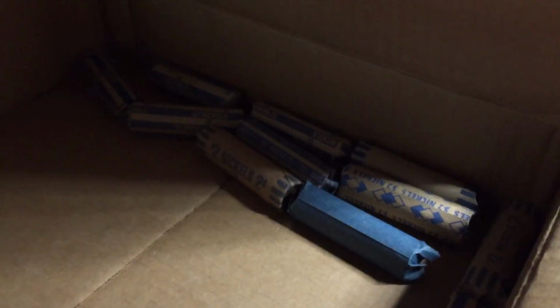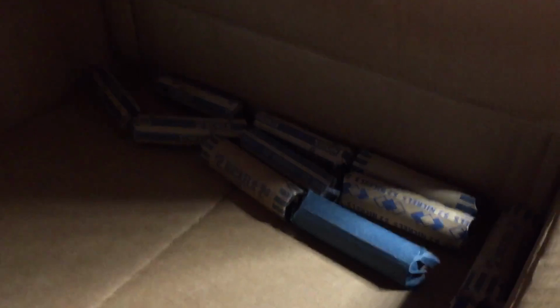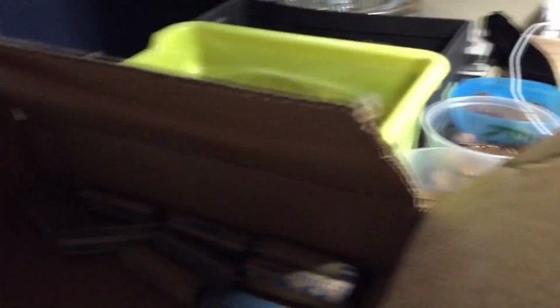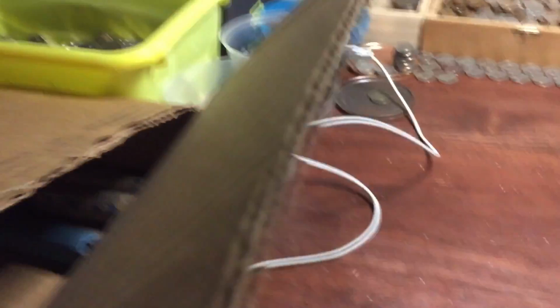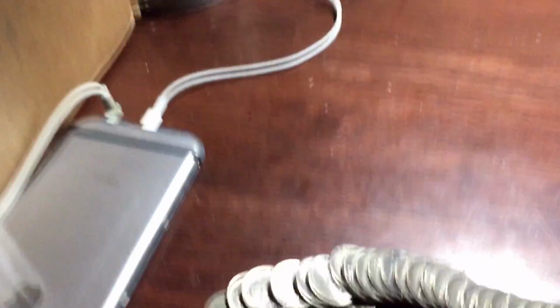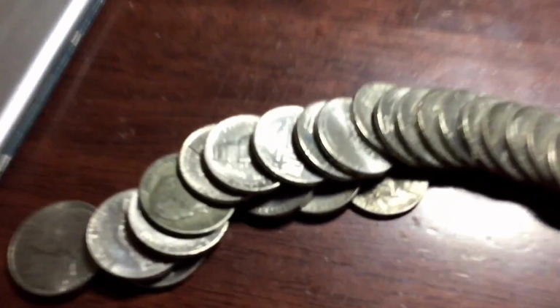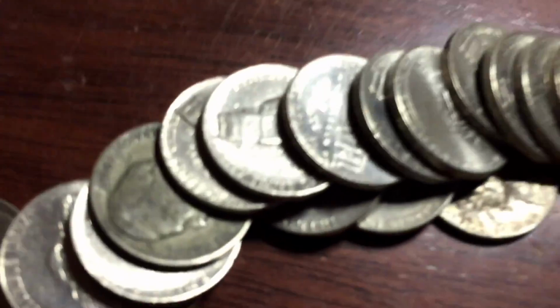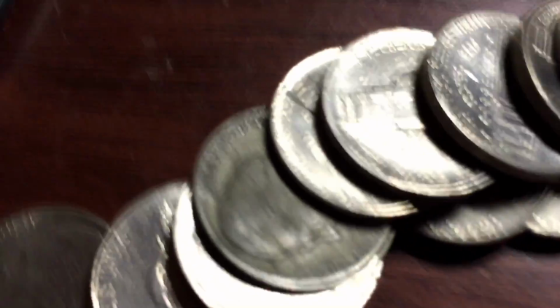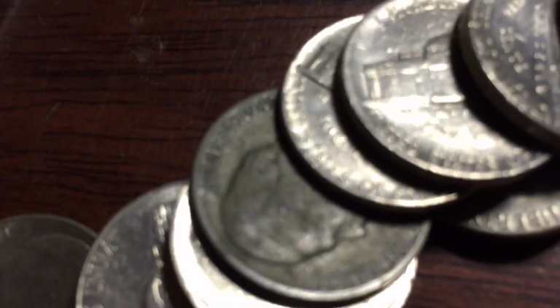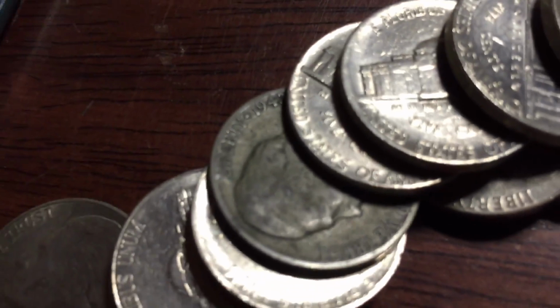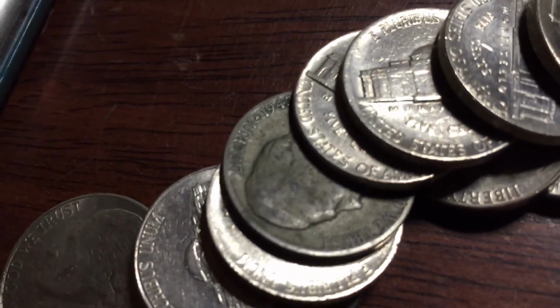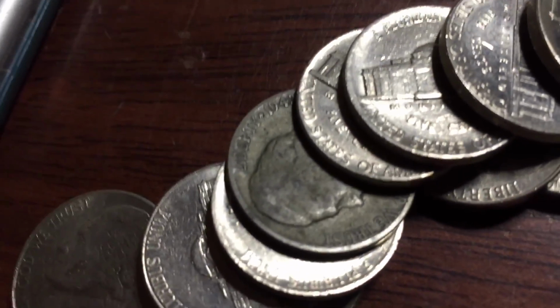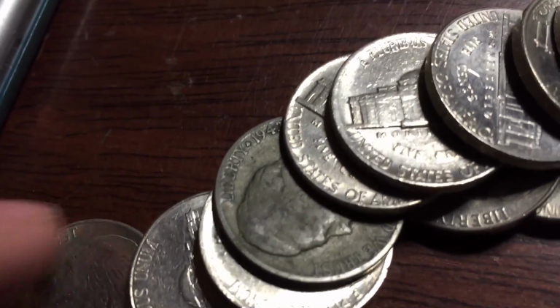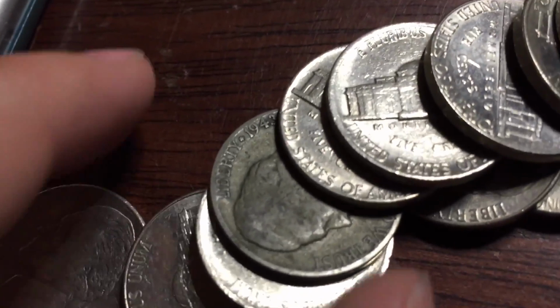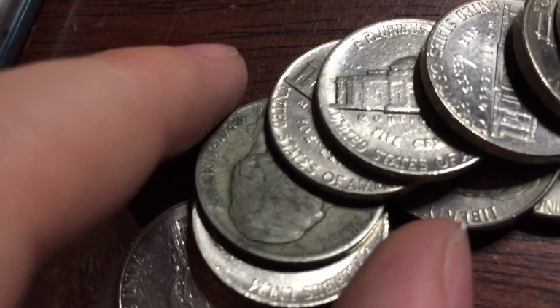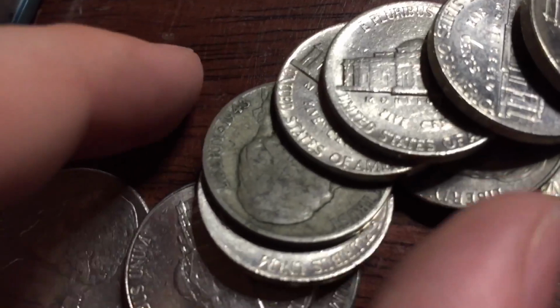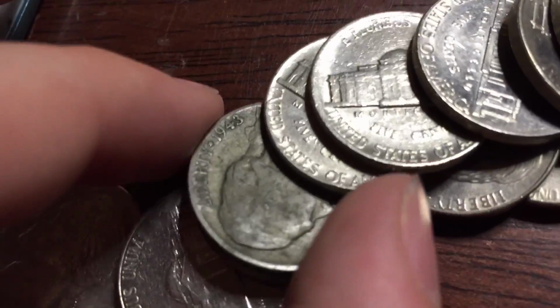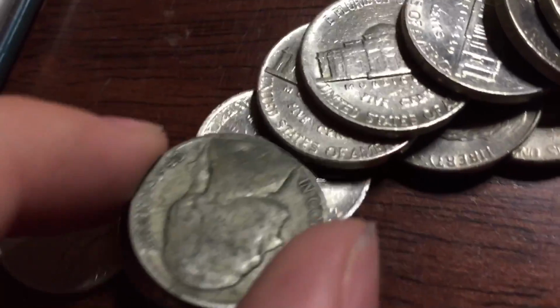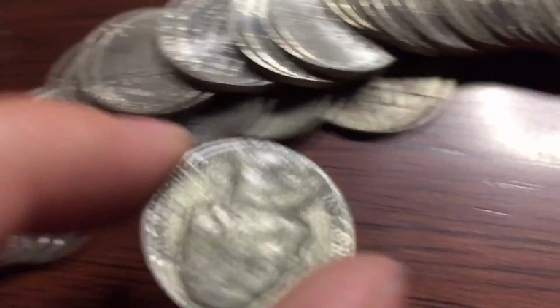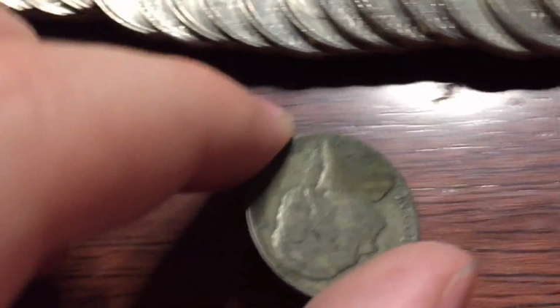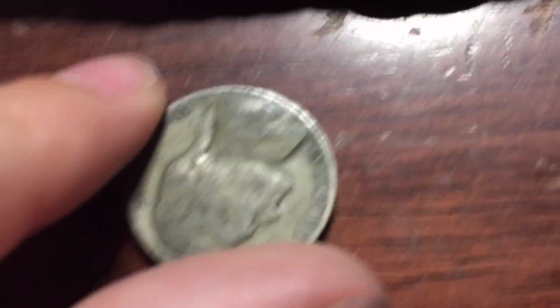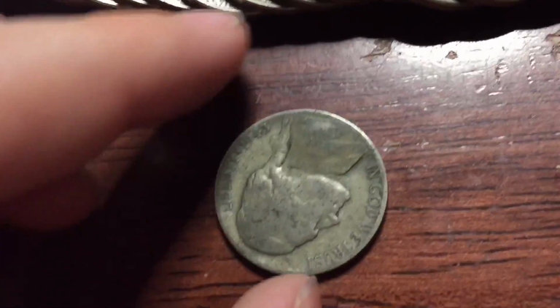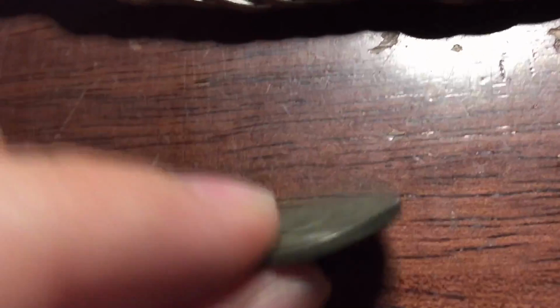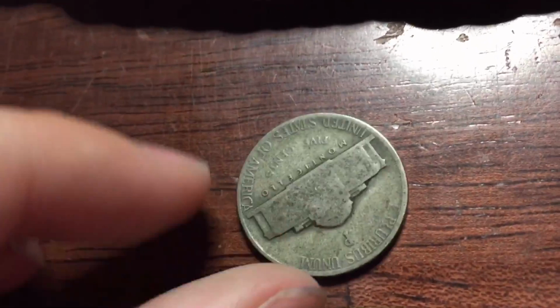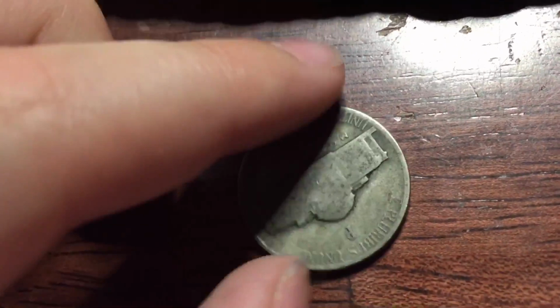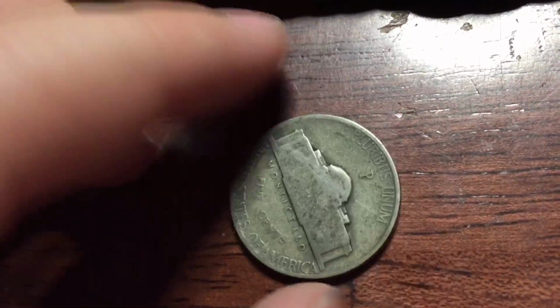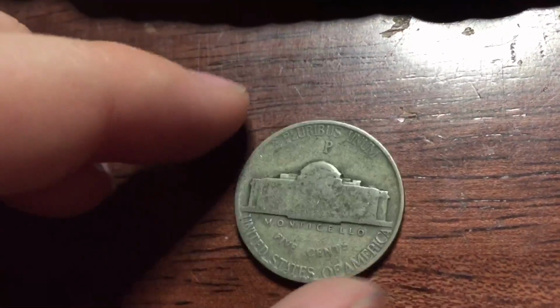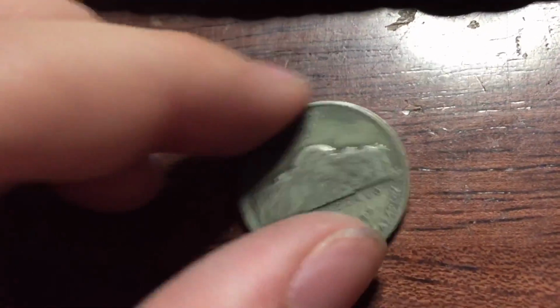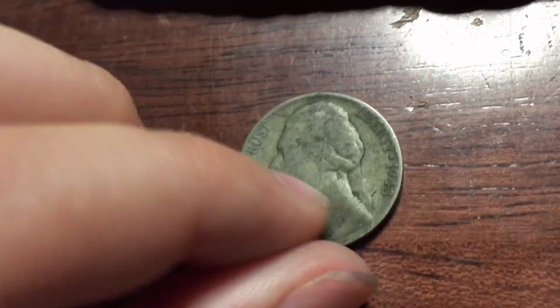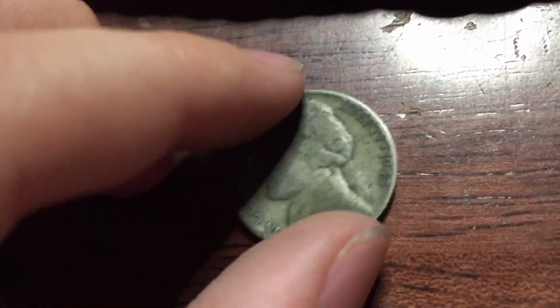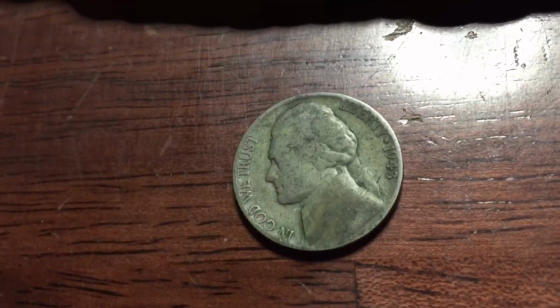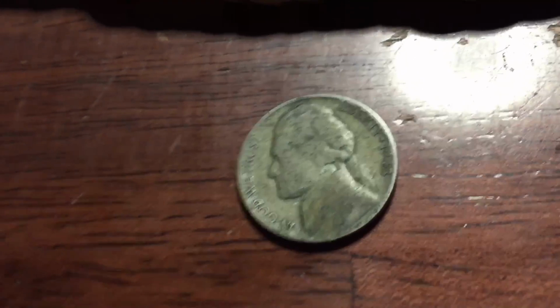Next roll and we have a war nickel — 1943. Let's see, the mint mark is Philadelphia.